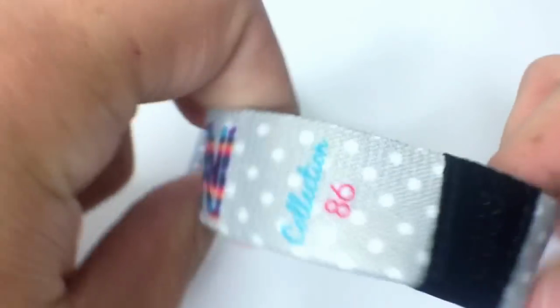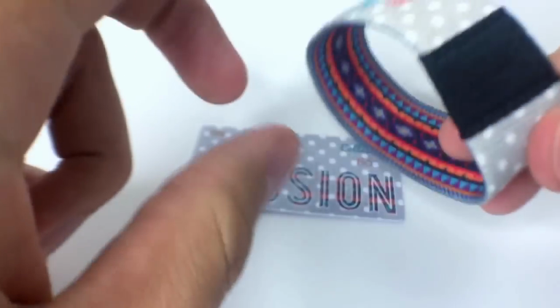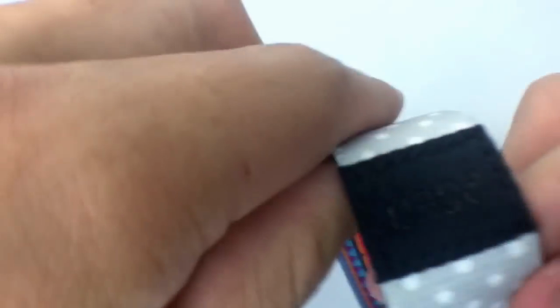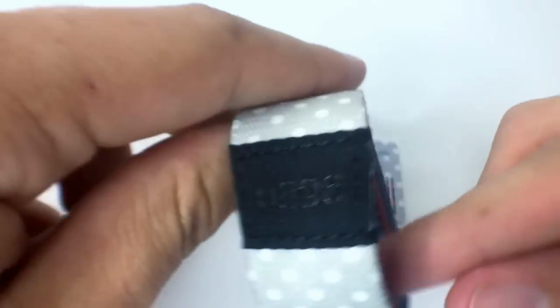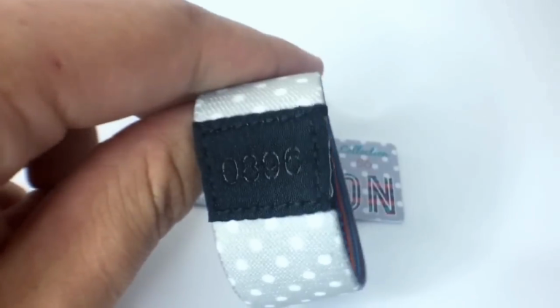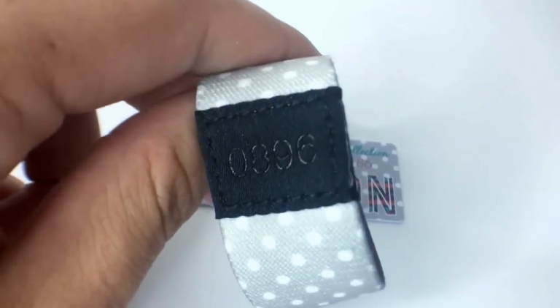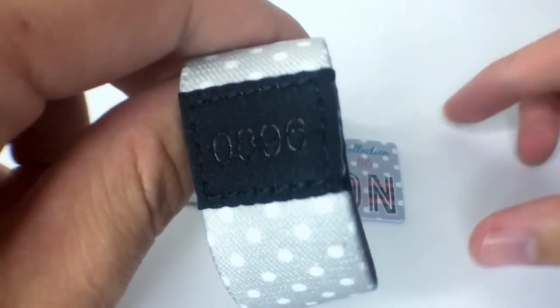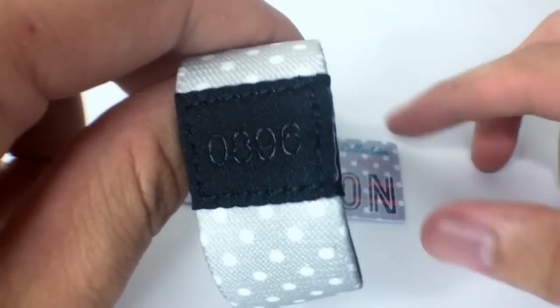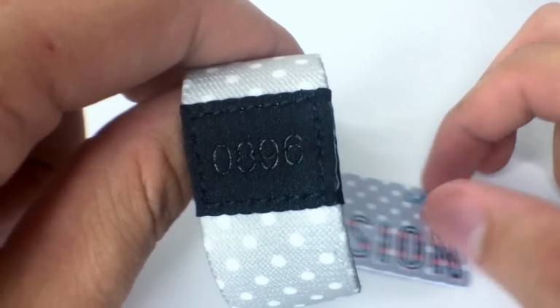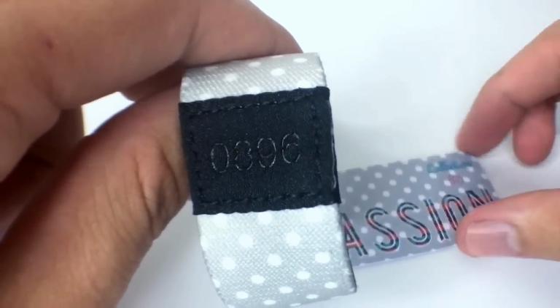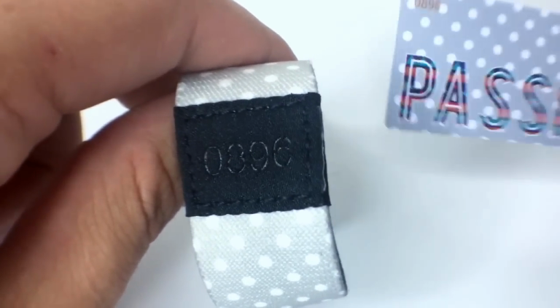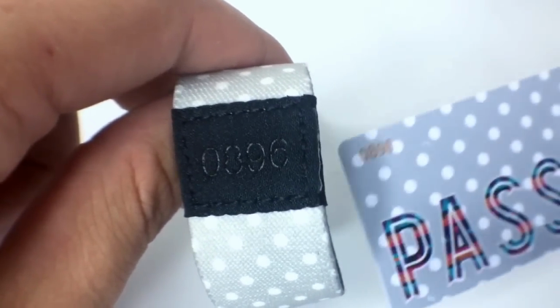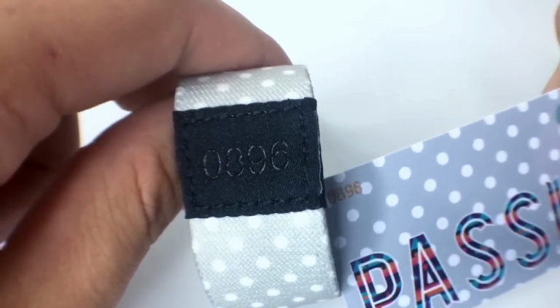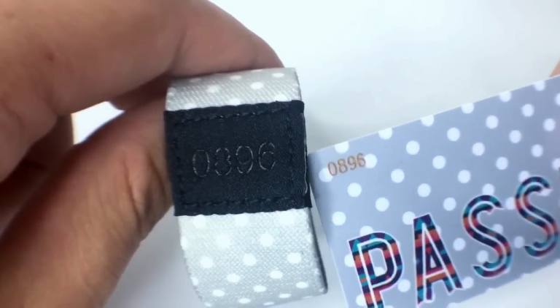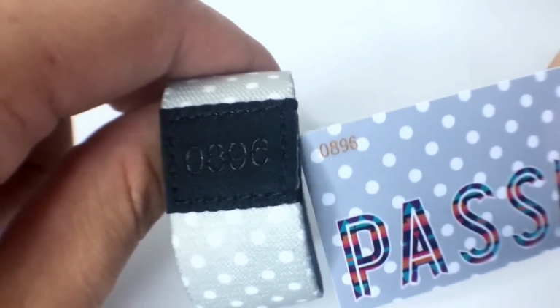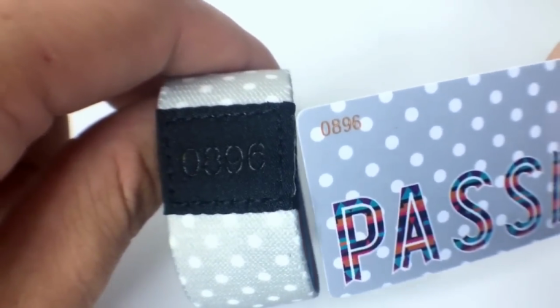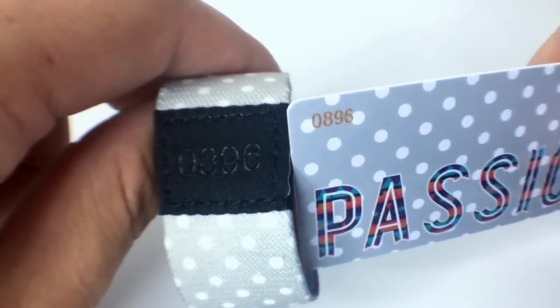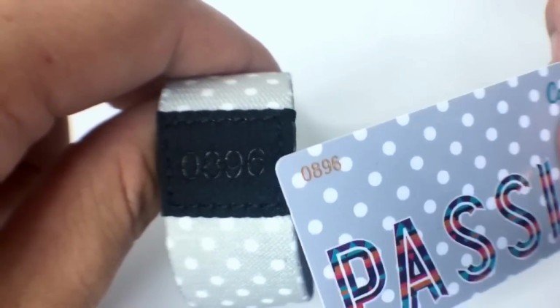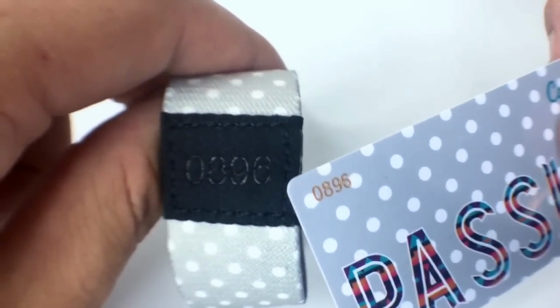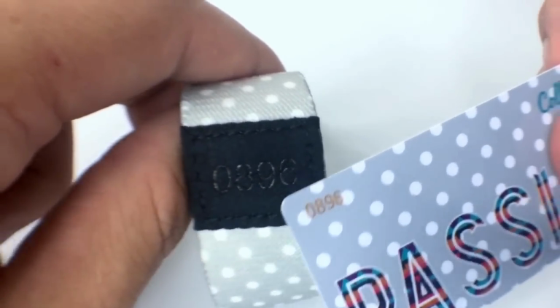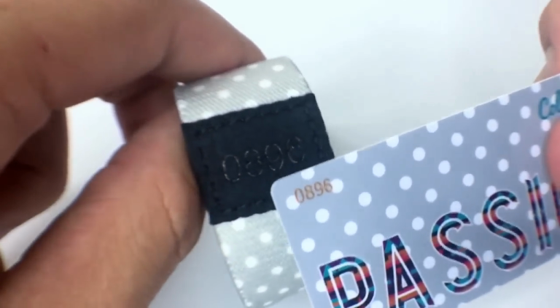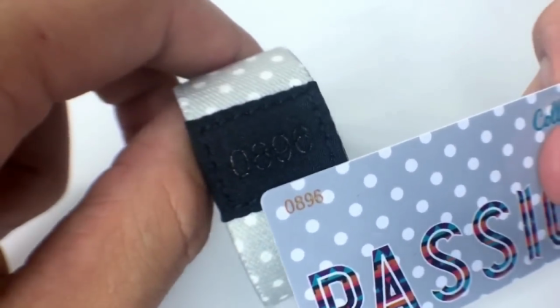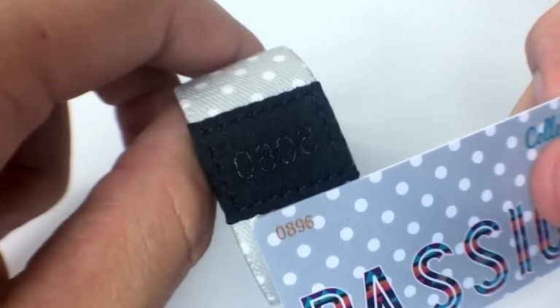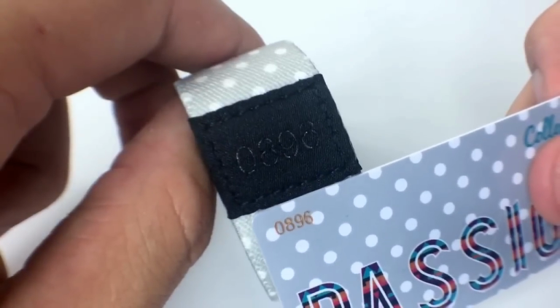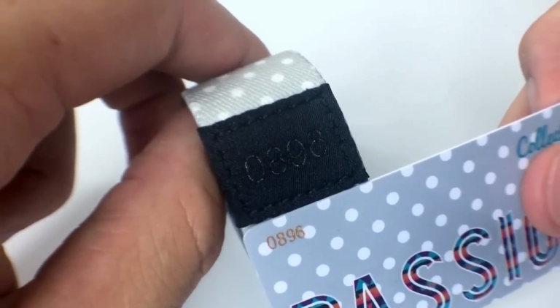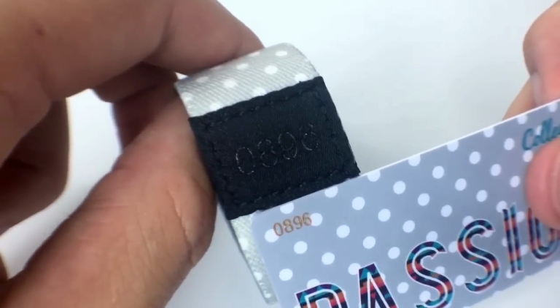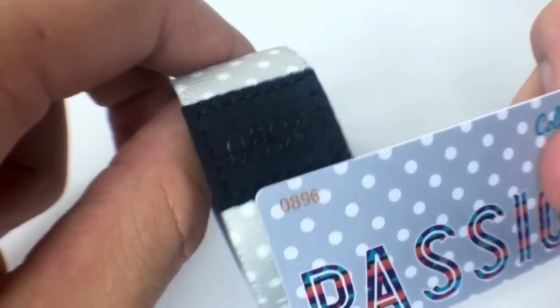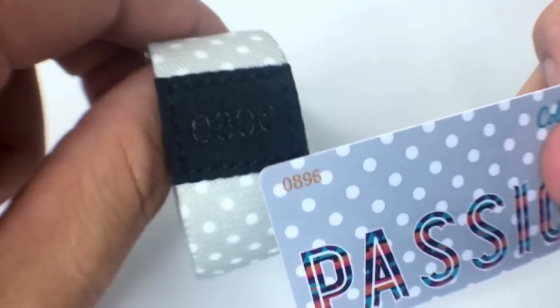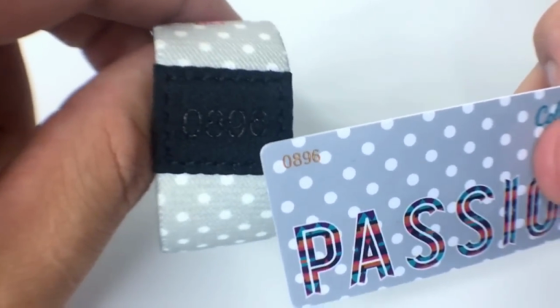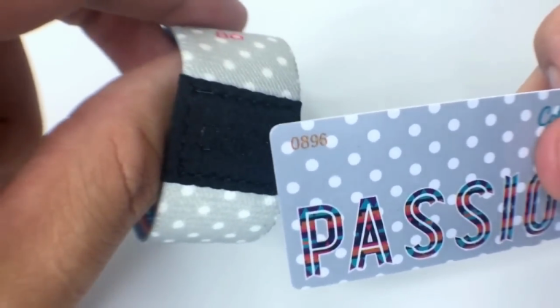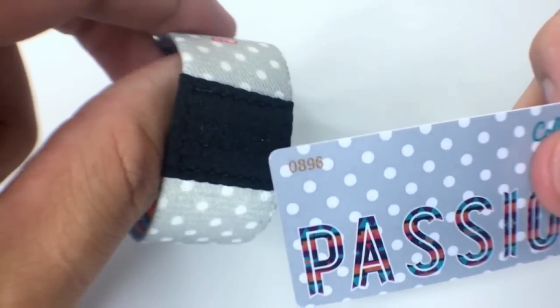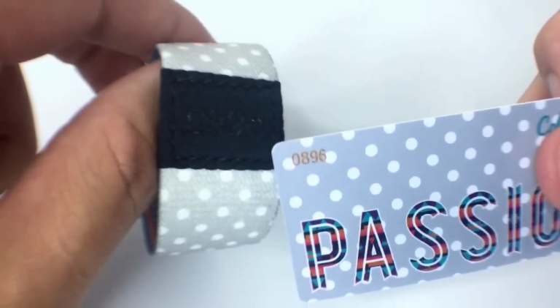For starters, this strap is number 896 and the card is also number 896, so each card is going to be matched up with the serial number with this strap.